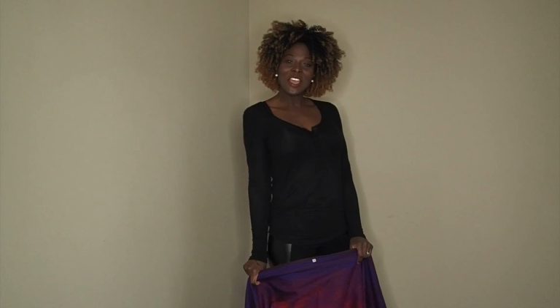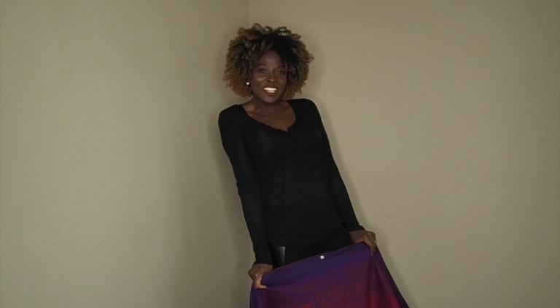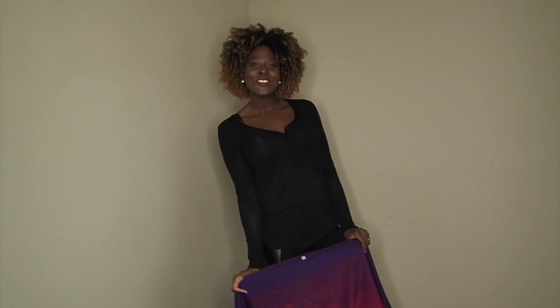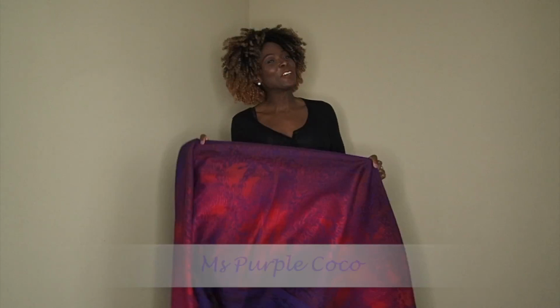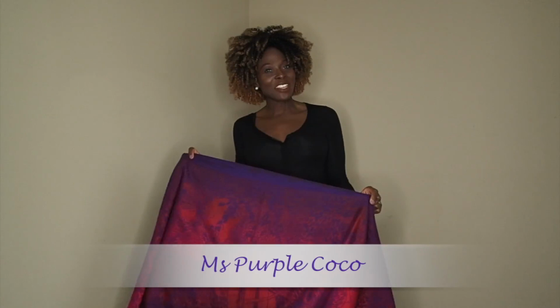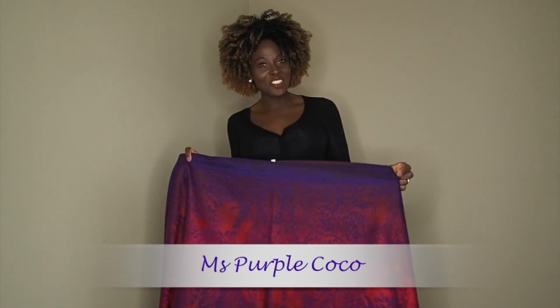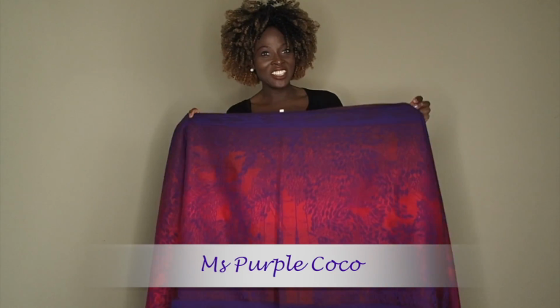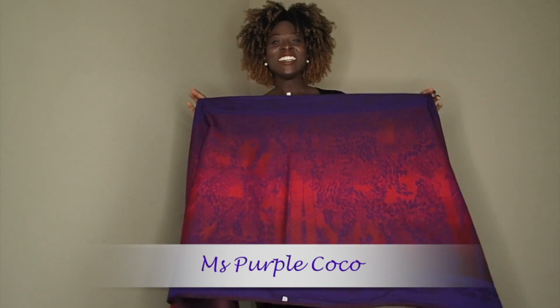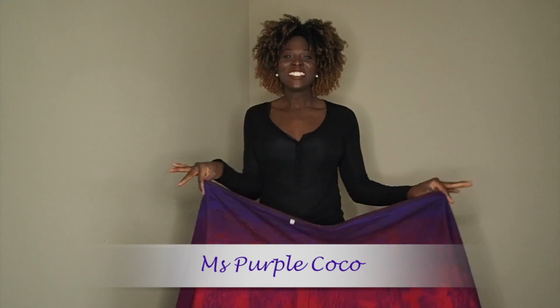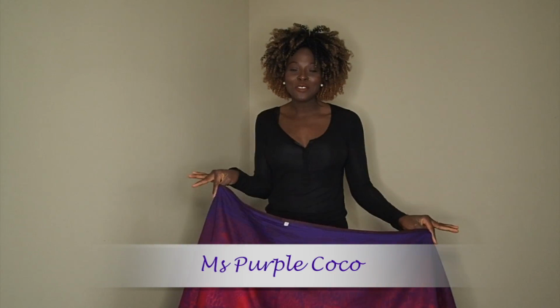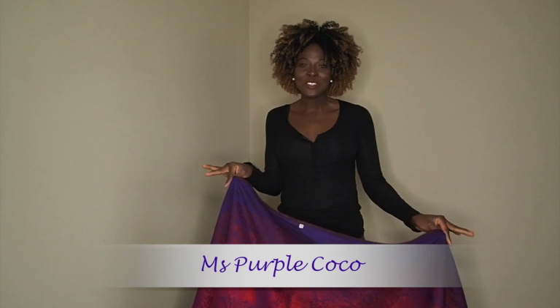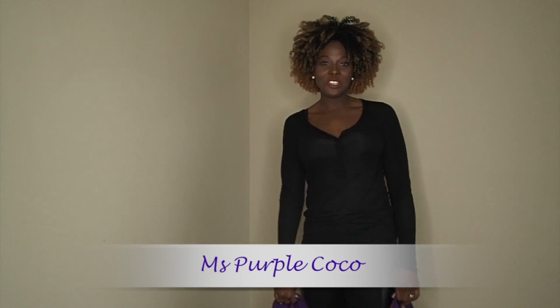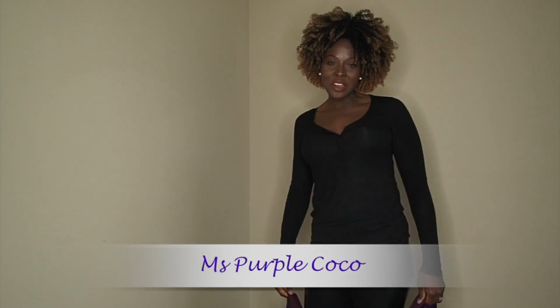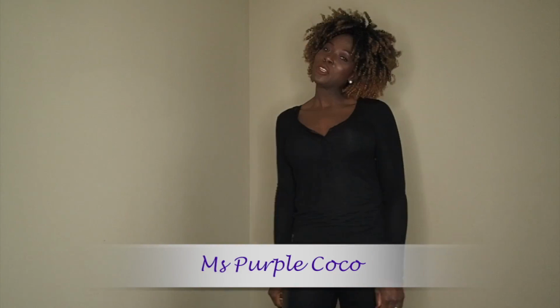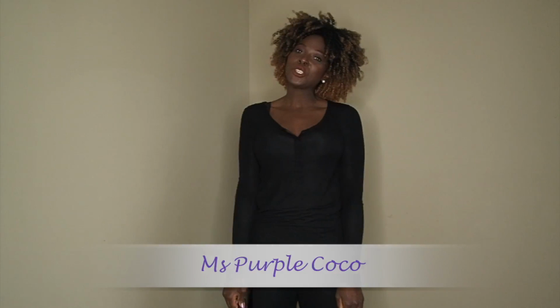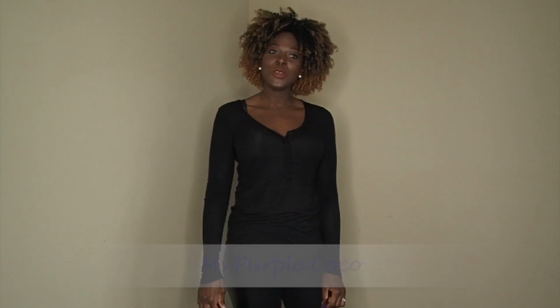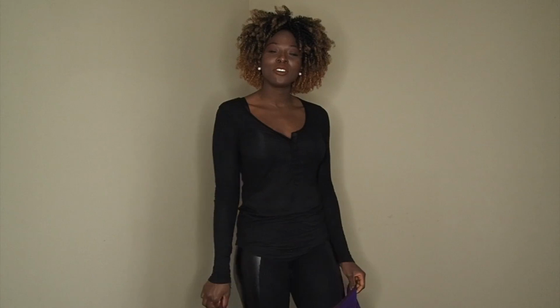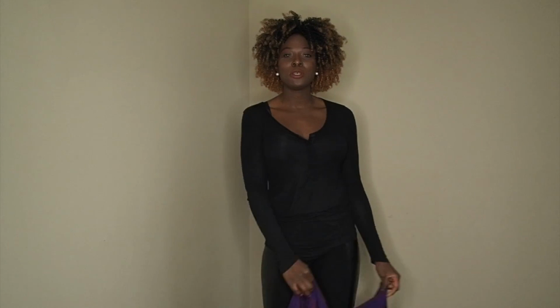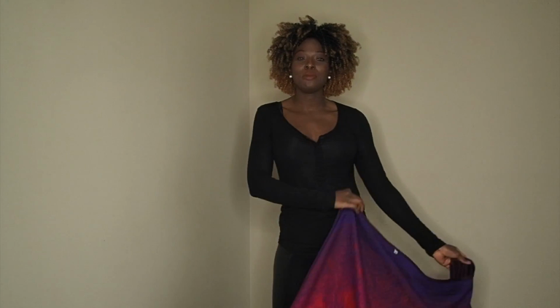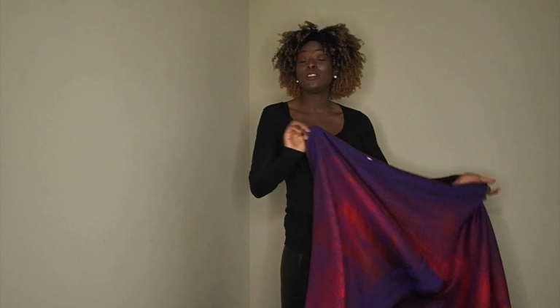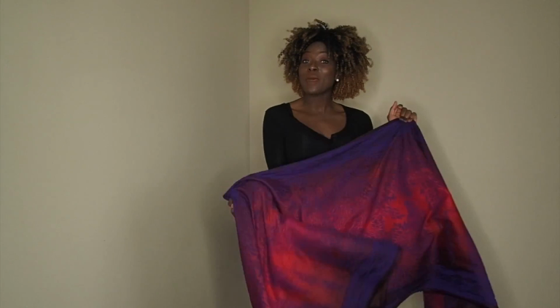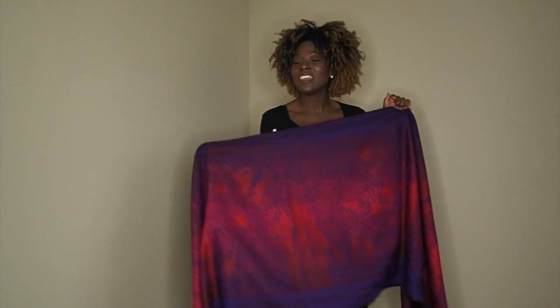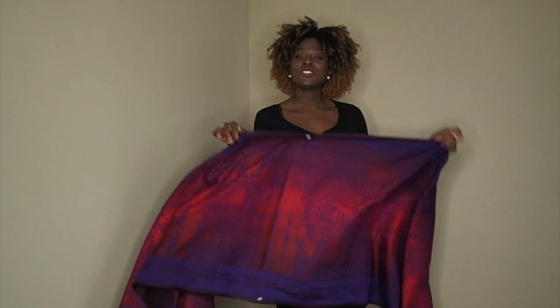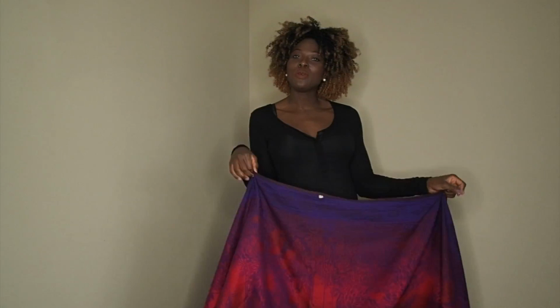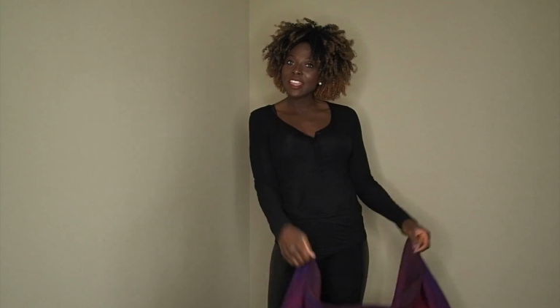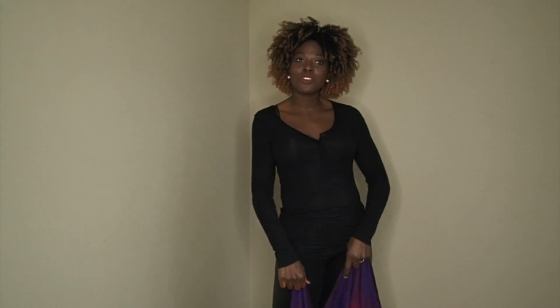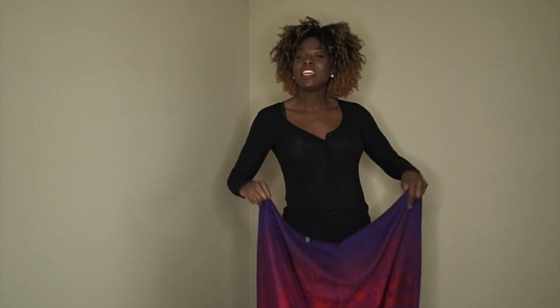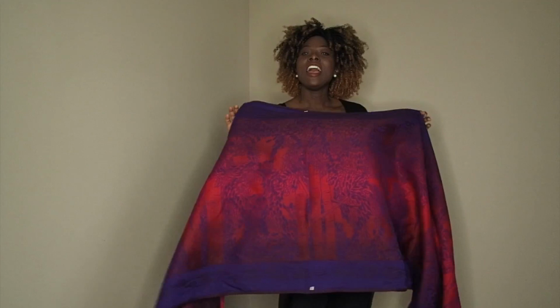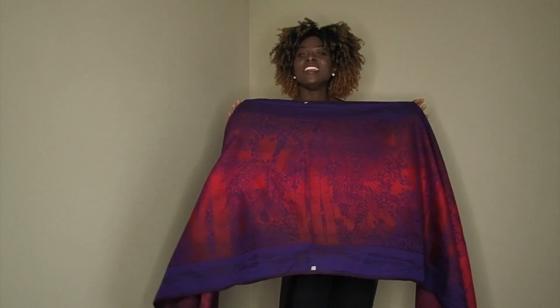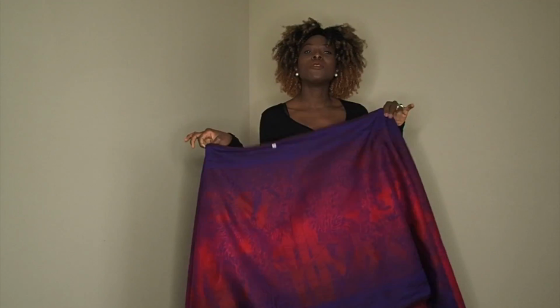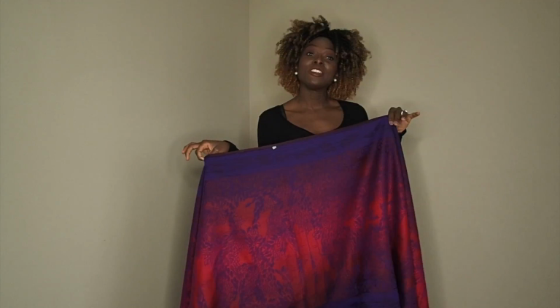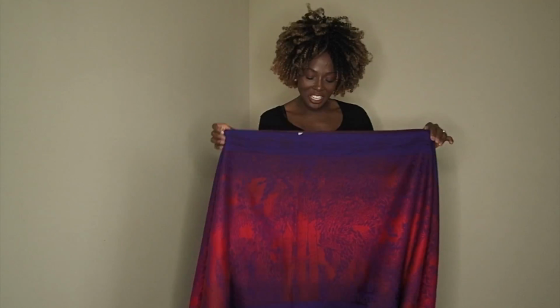Hi, welcome back to my channel. Today I'm going to be doing something different. I'm going to be showing you how to put a baby on your back so you can be hands free and go about your day.